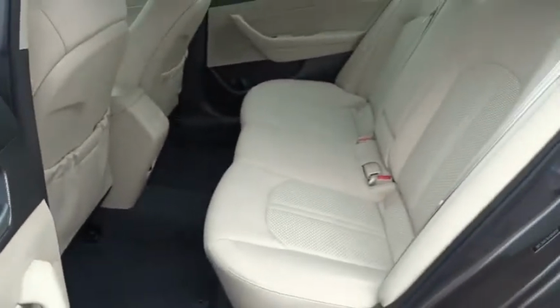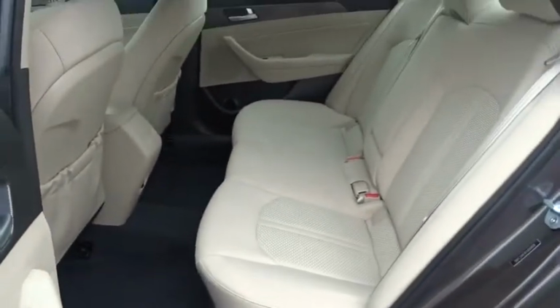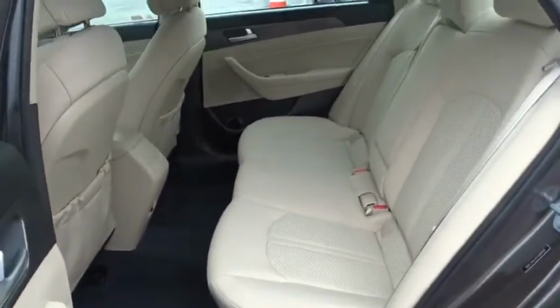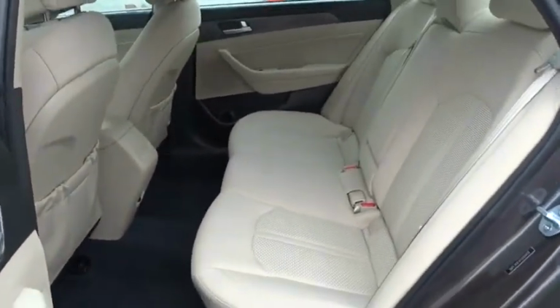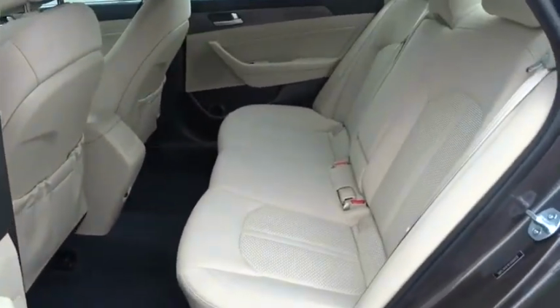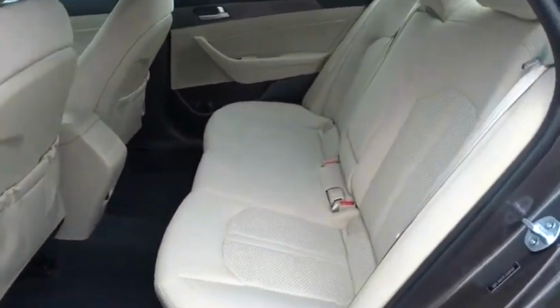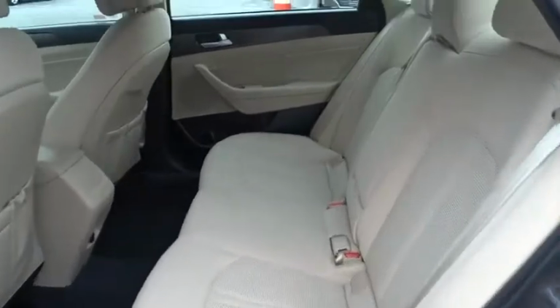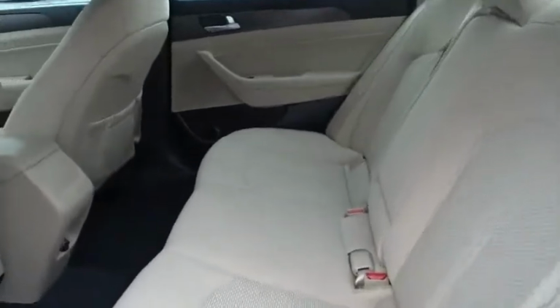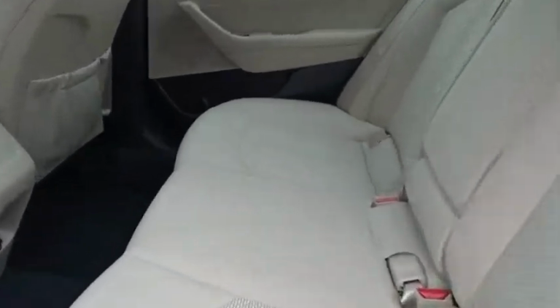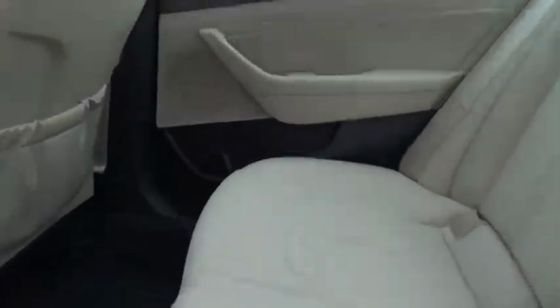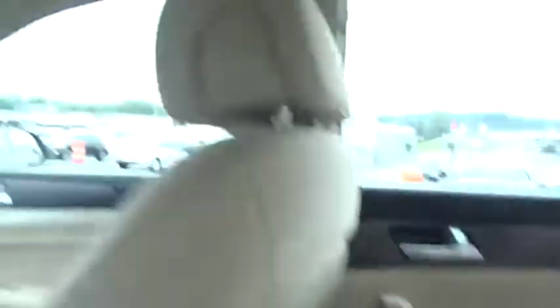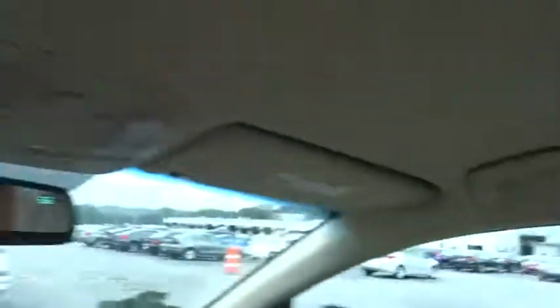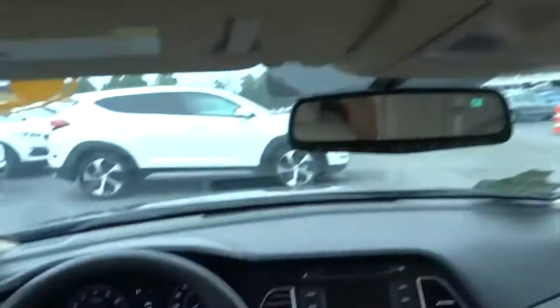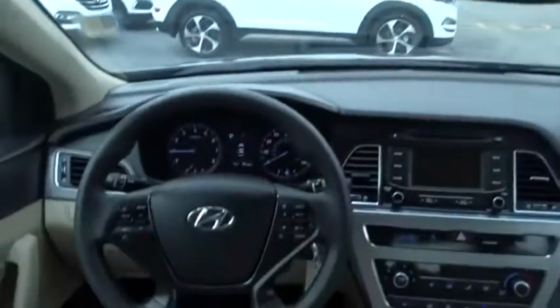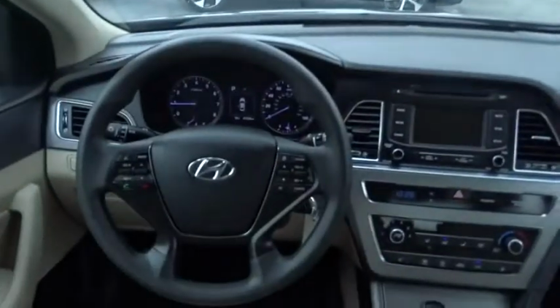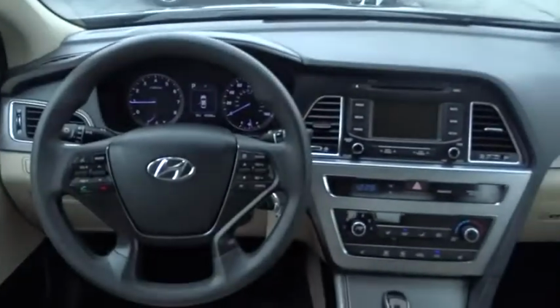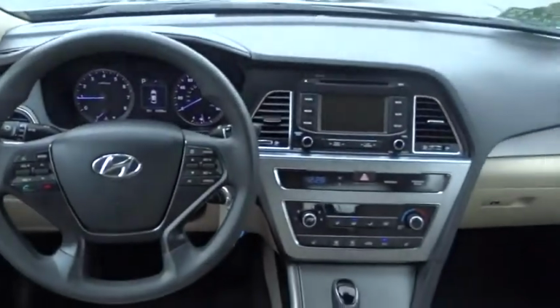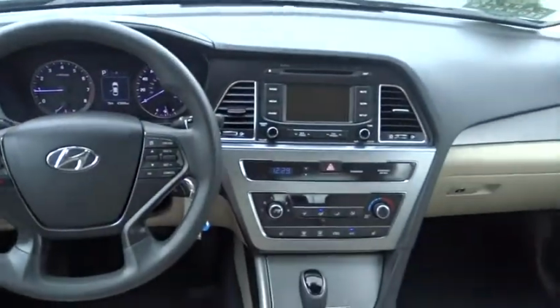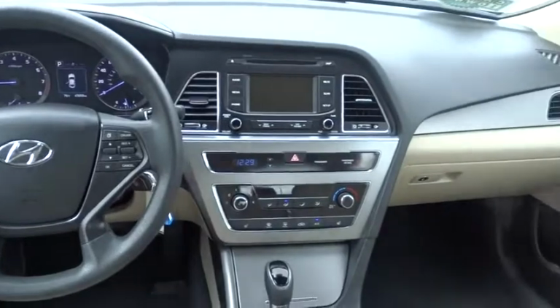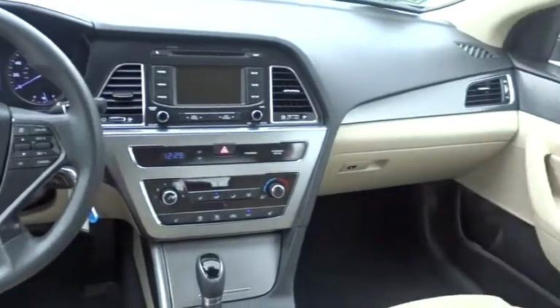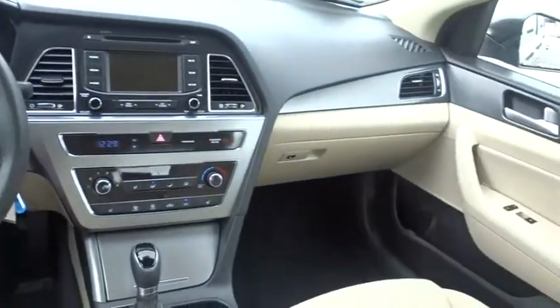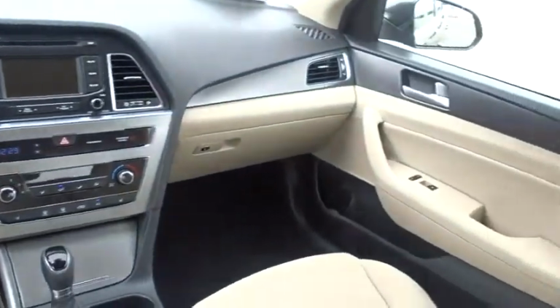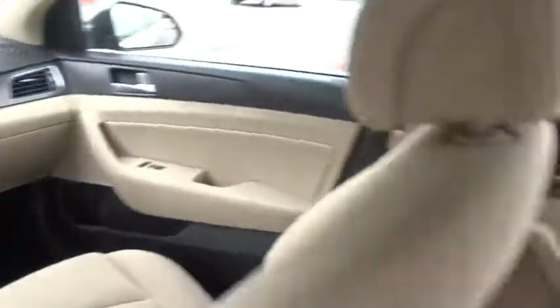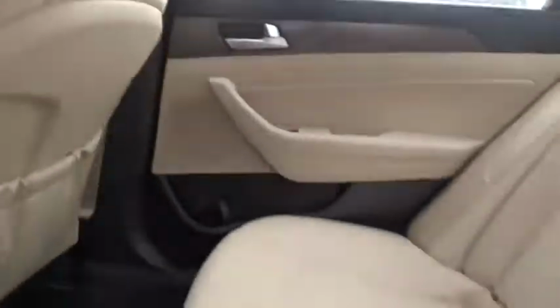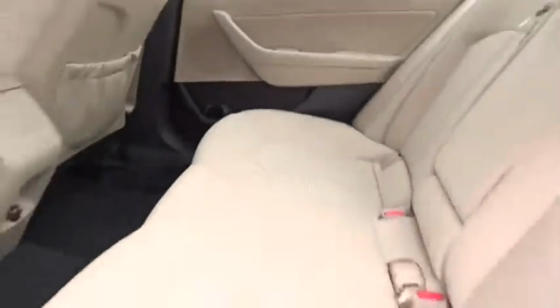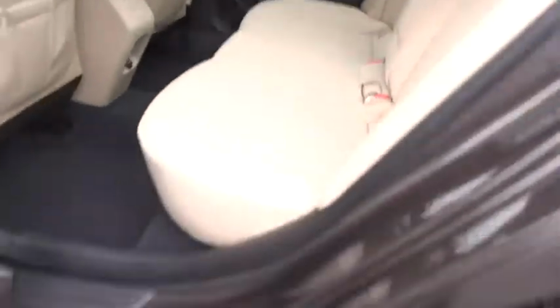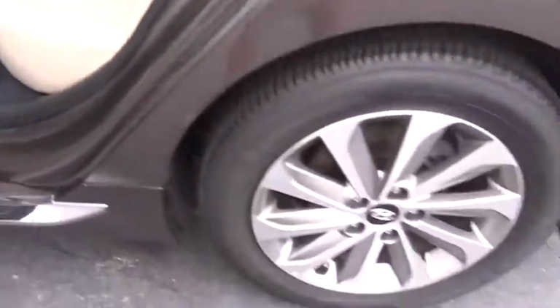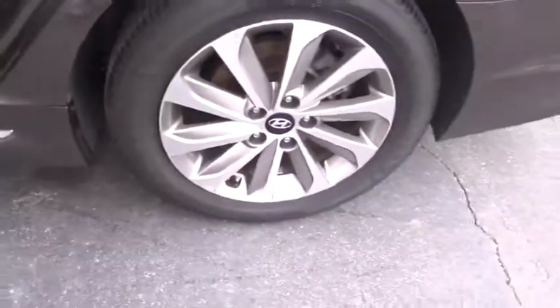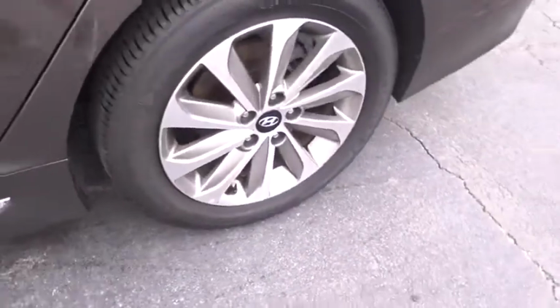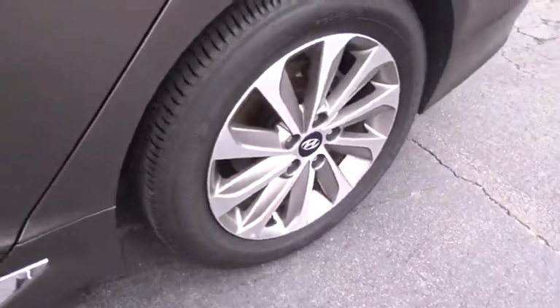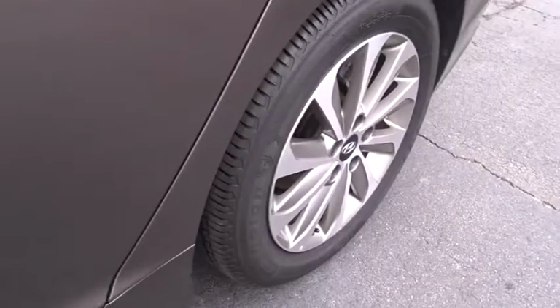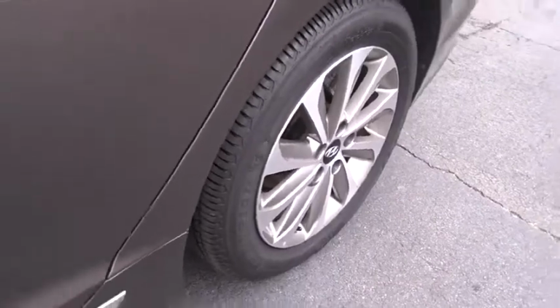Adjustable steering wheel, front wheel drive, aluminum wheels, cruise control, four-wheel disc brakes, AM FM stereo radio, rear defrost, passenger airbag, power windows, child safety locks.